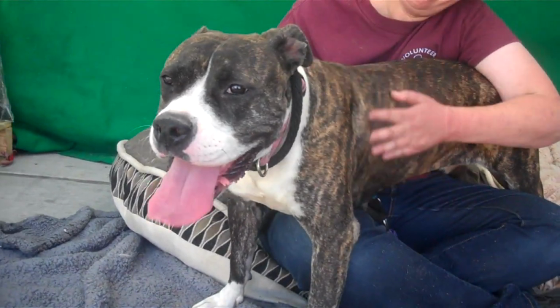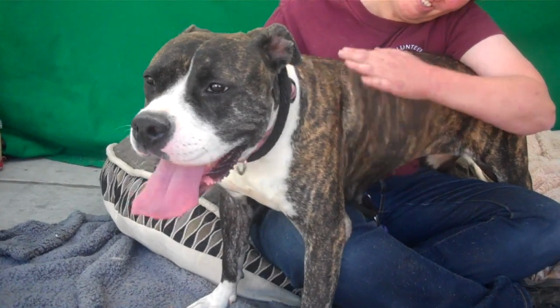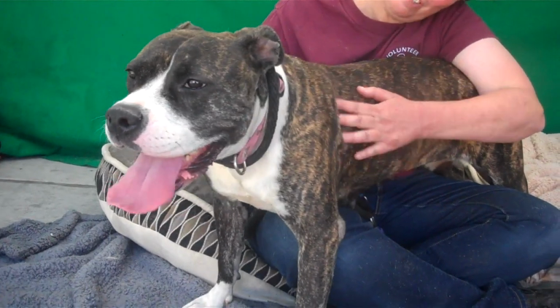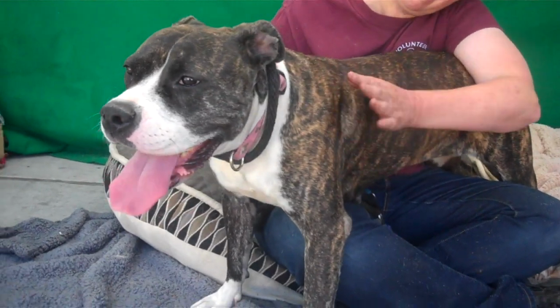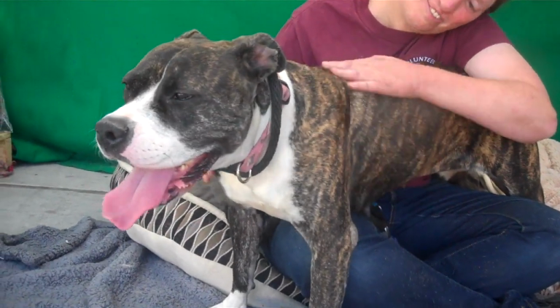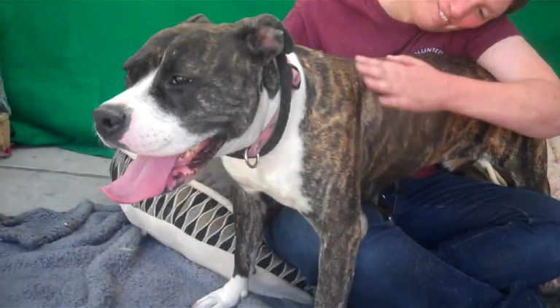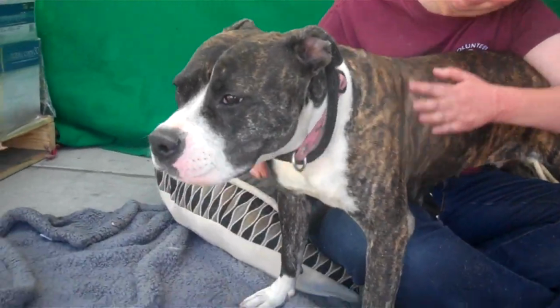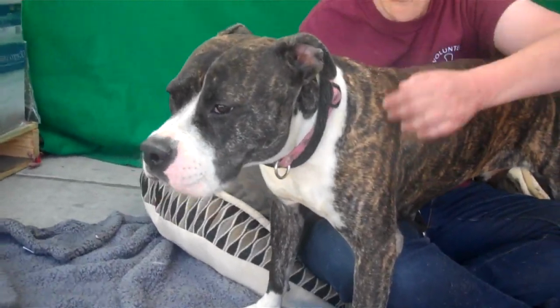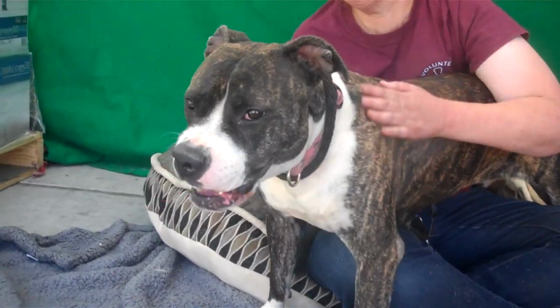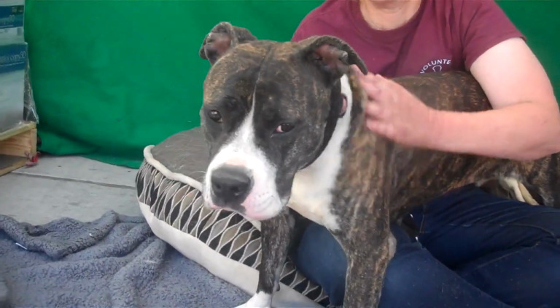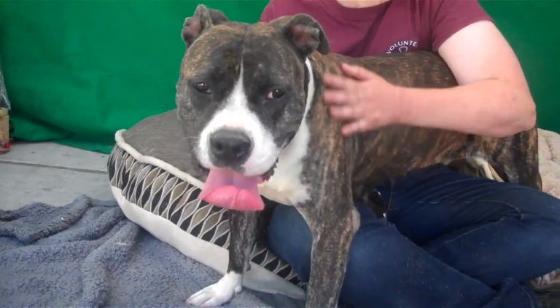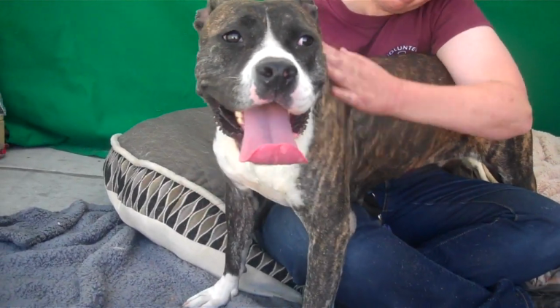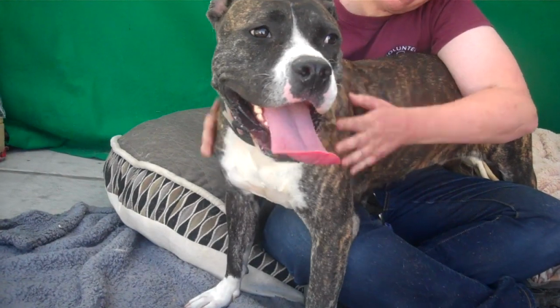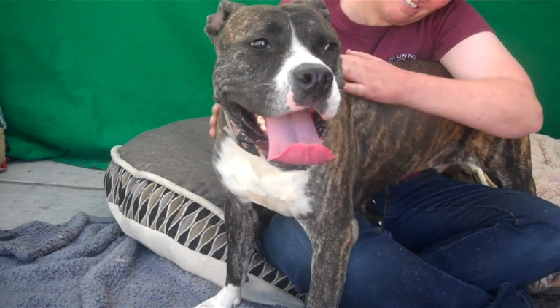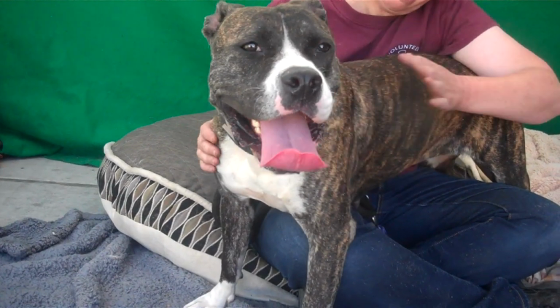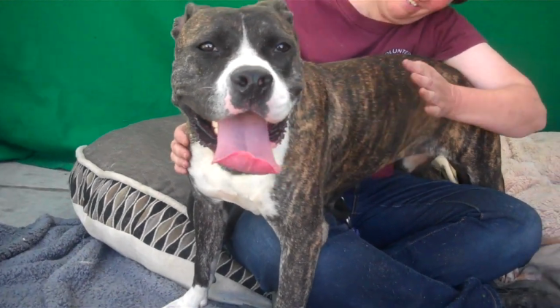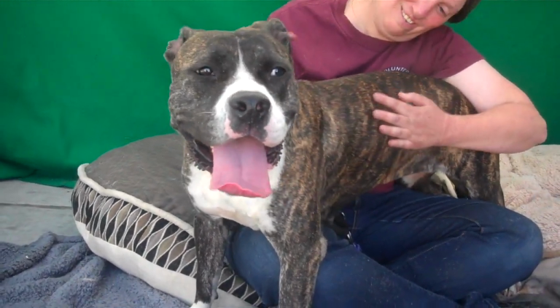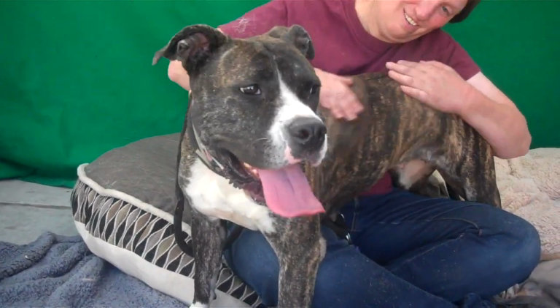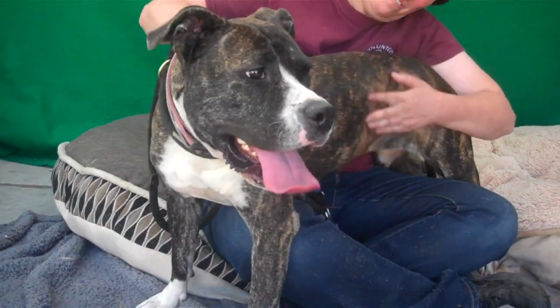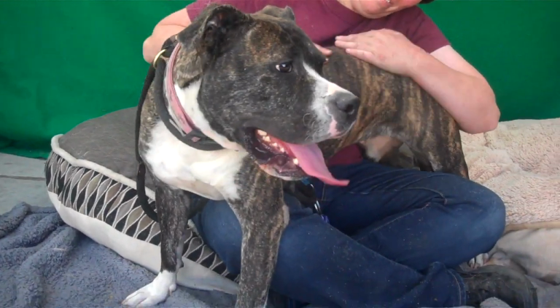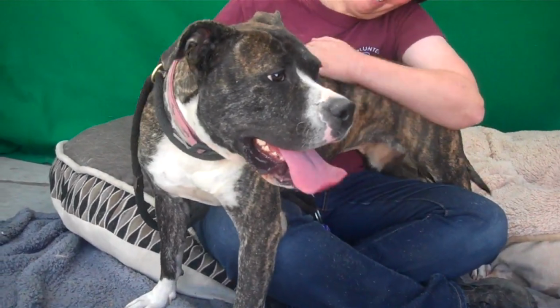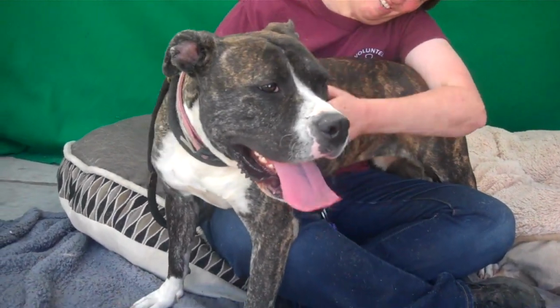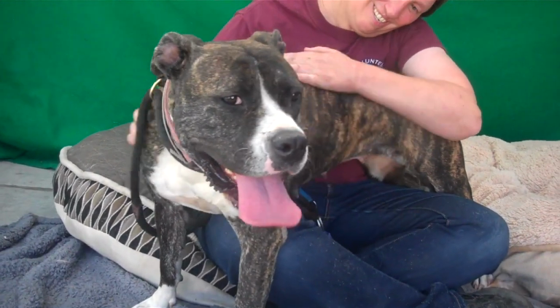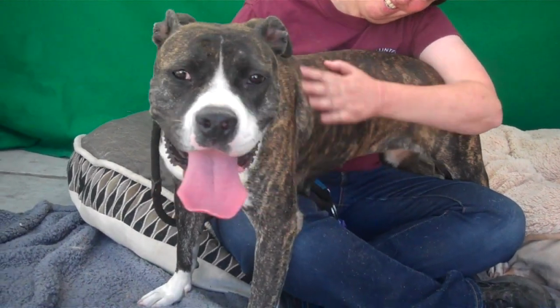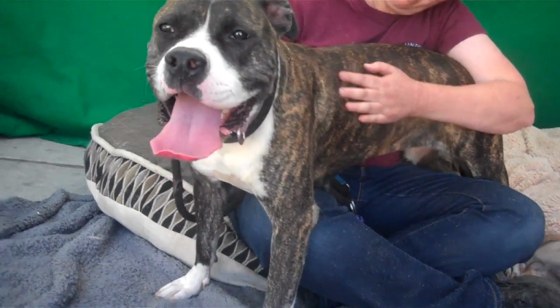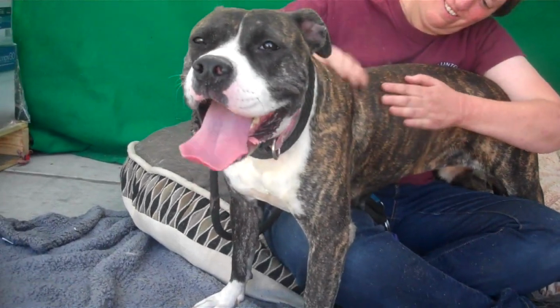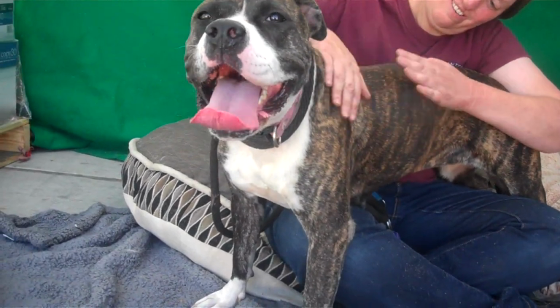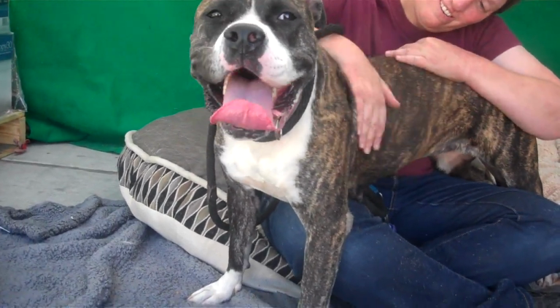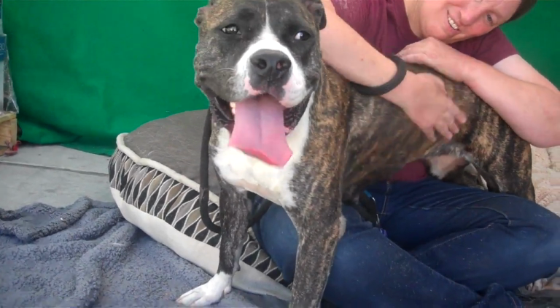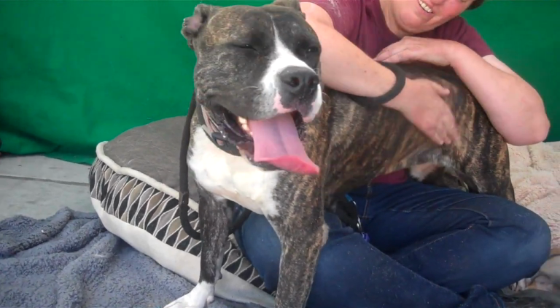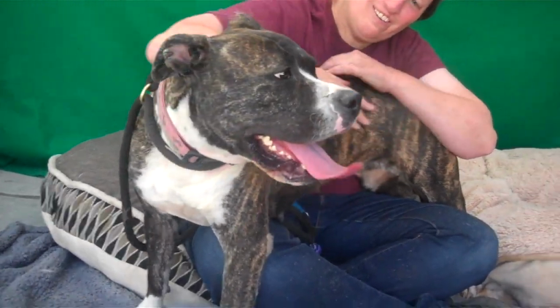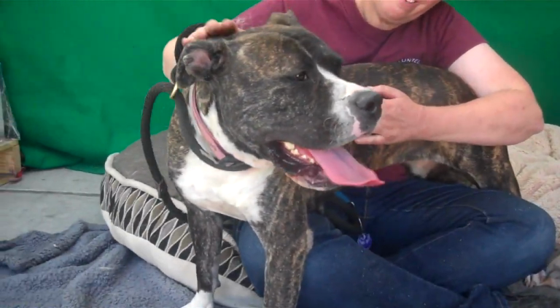So if you're looking for a young adult teen pup, she's a fantastic candidate. Please come down to Baldwin Park Animal Care Center and ask to meet Libby. Her impound number again is A521-5362.